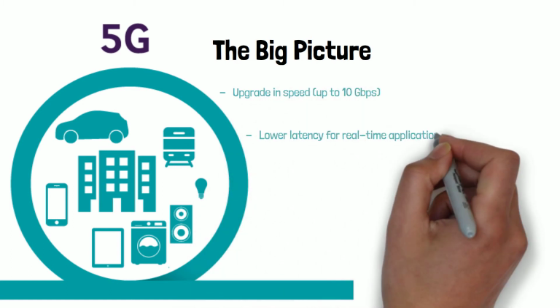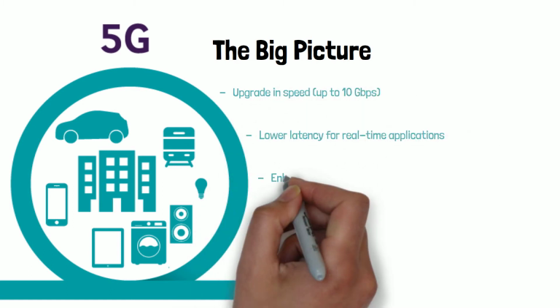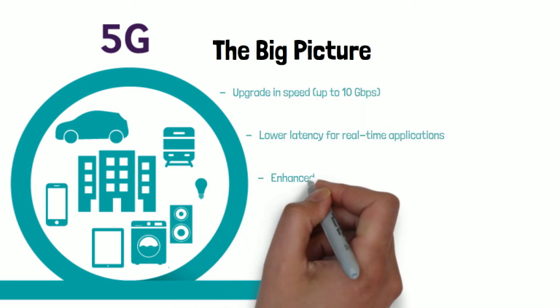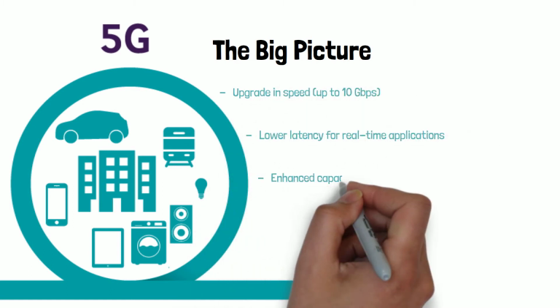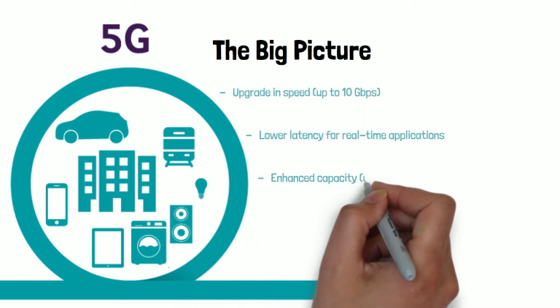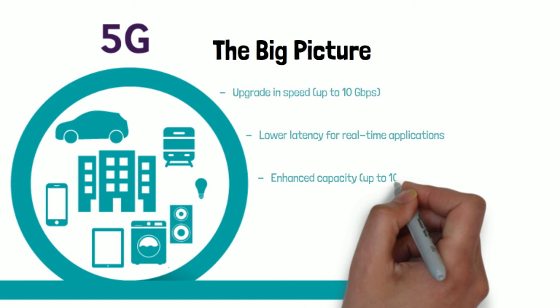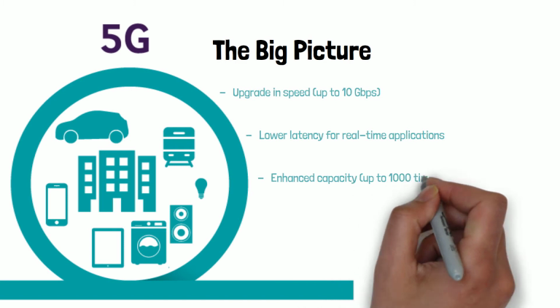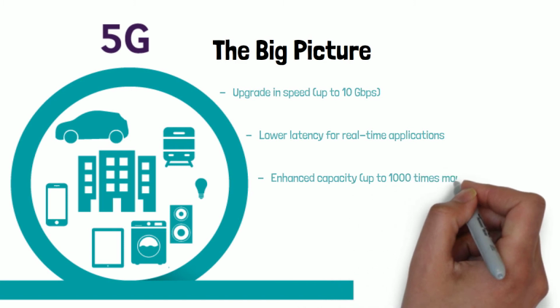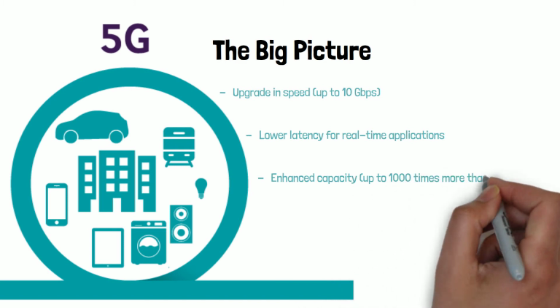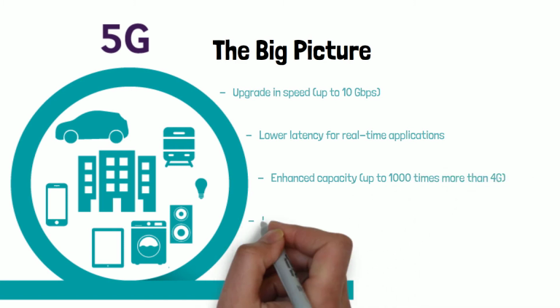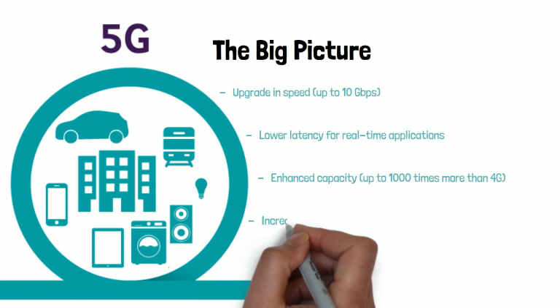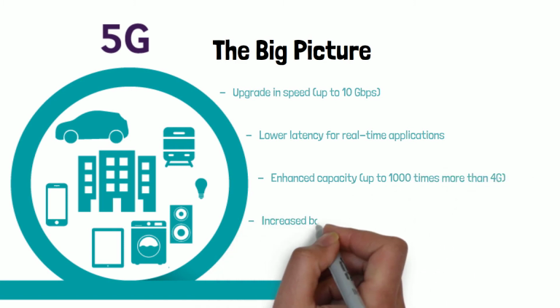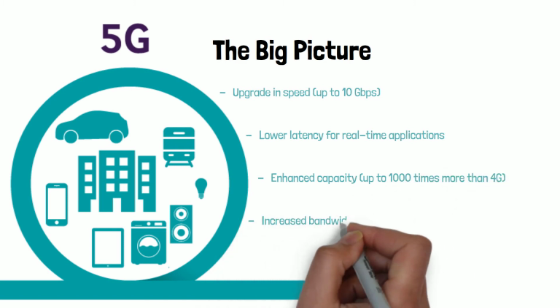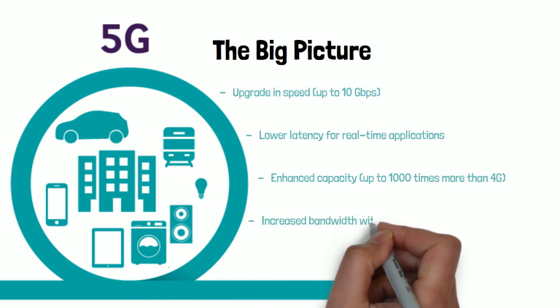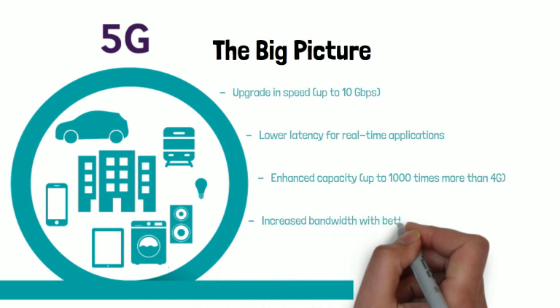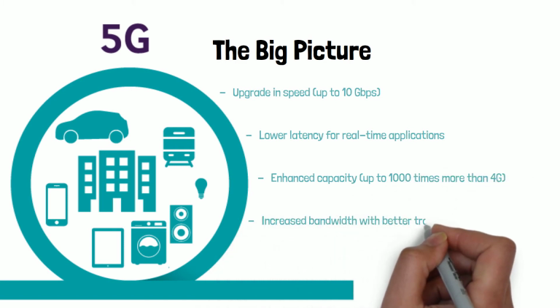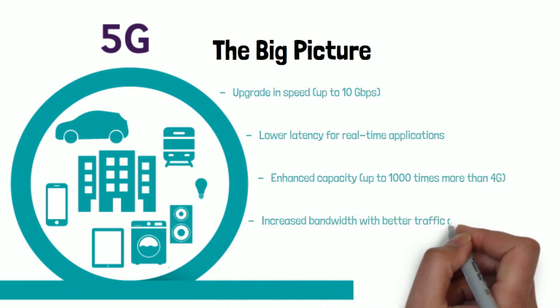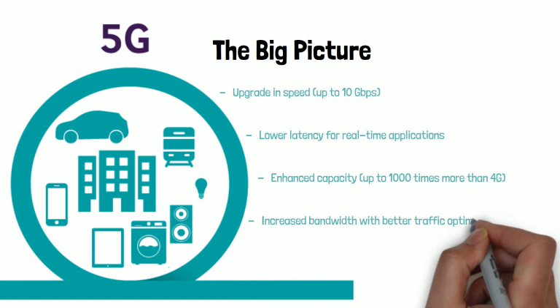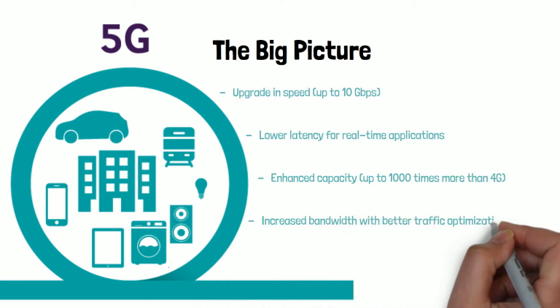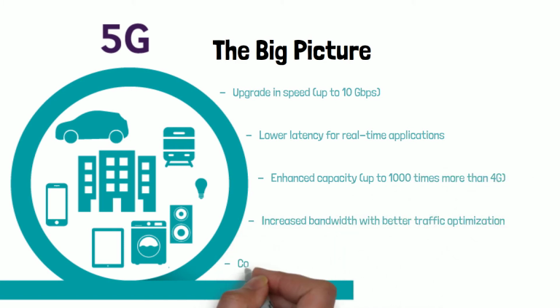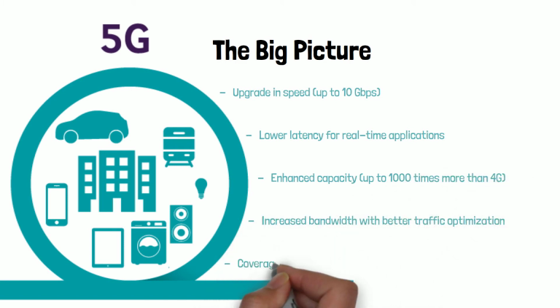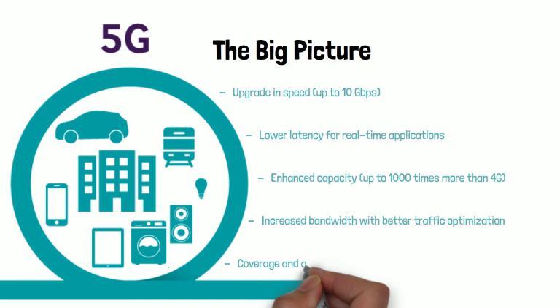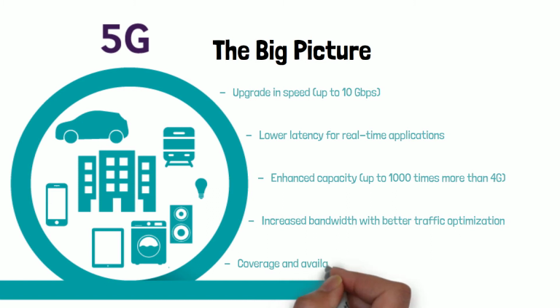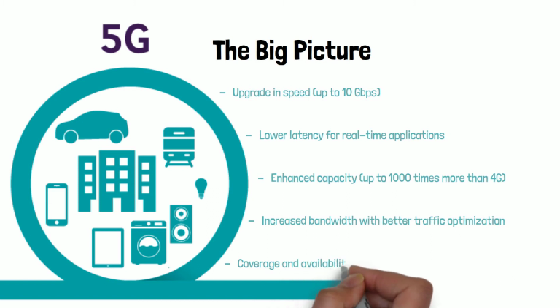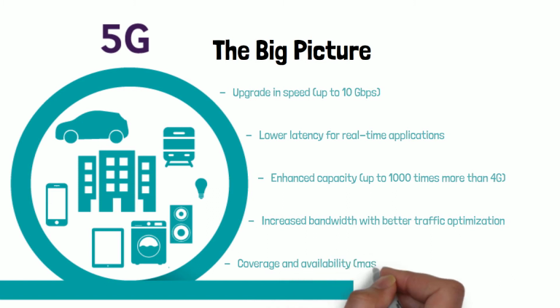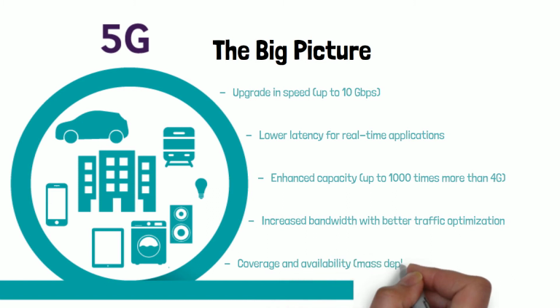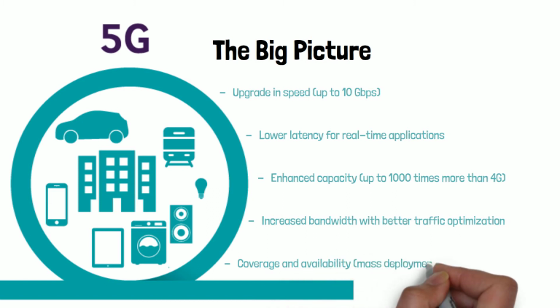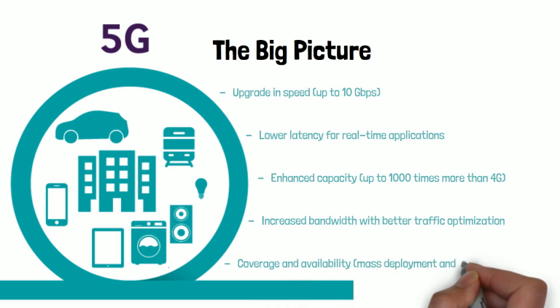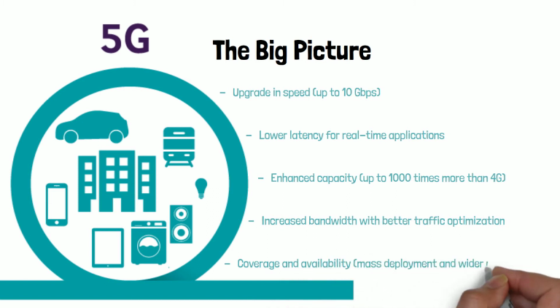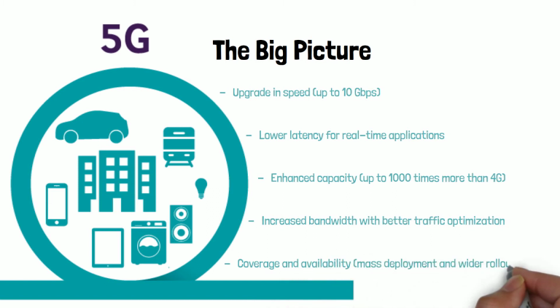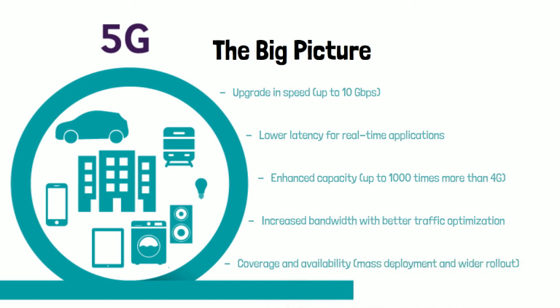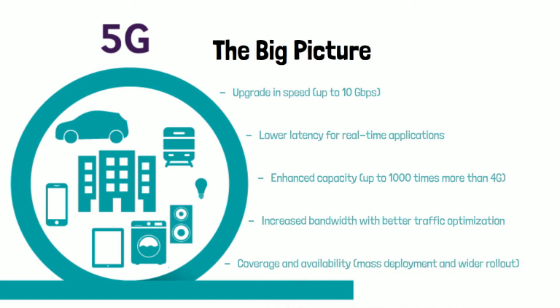5G also offers lower latency for real-time applications, a thousand times more capacity than 4G, increased bandwidth, and the coverage and availability to support mass deployment.